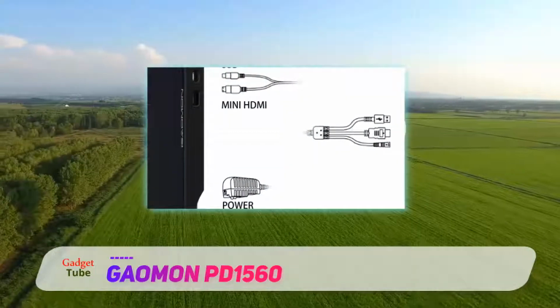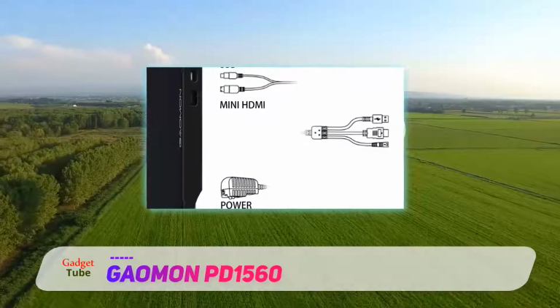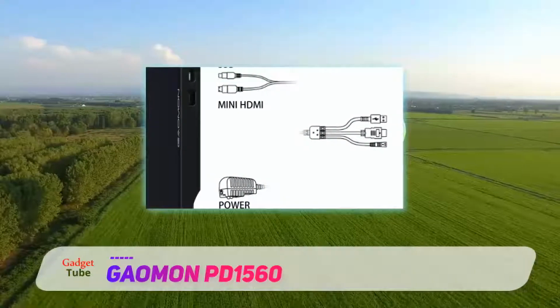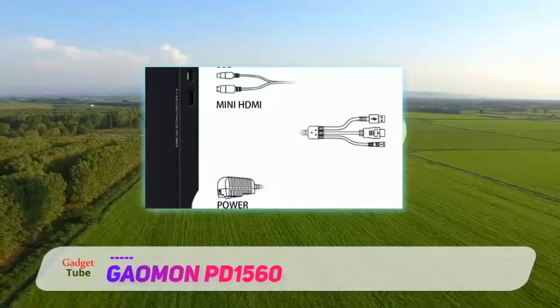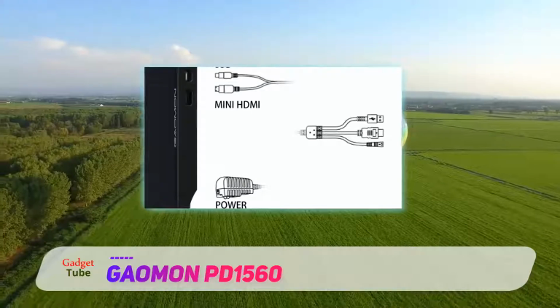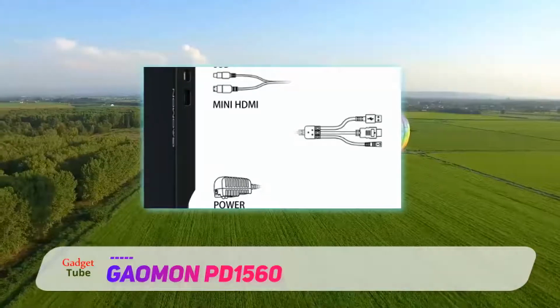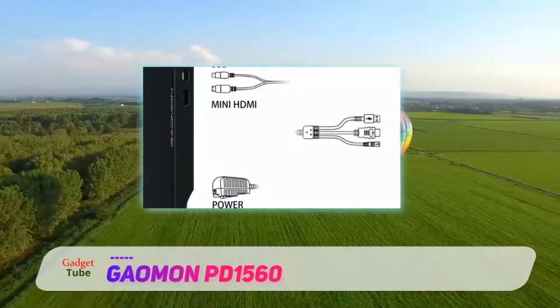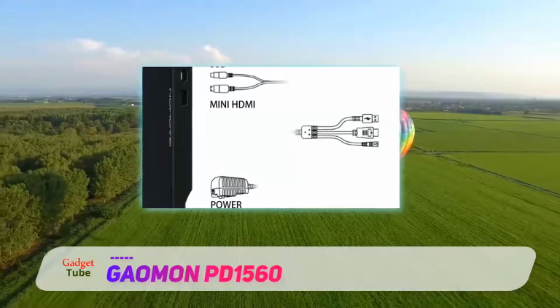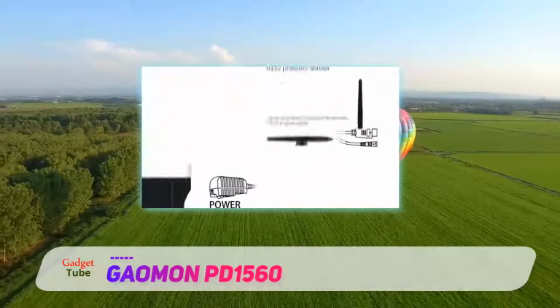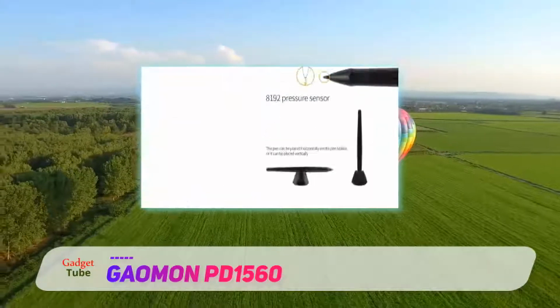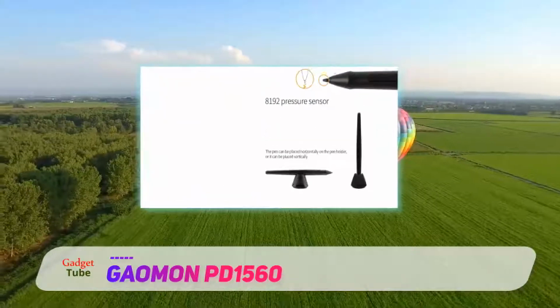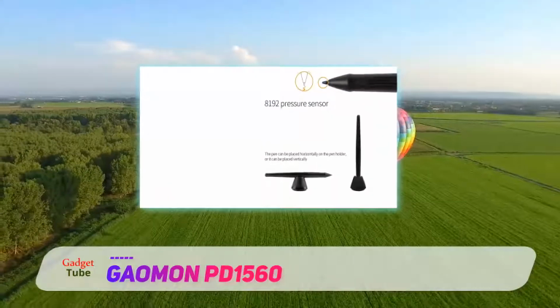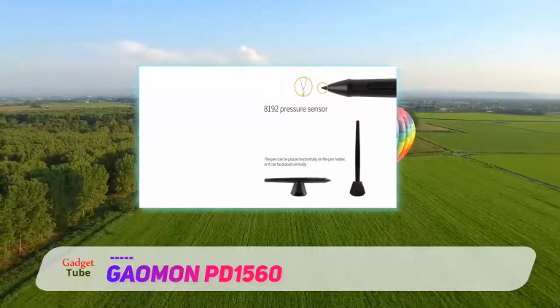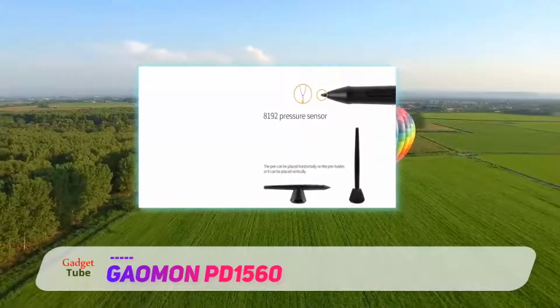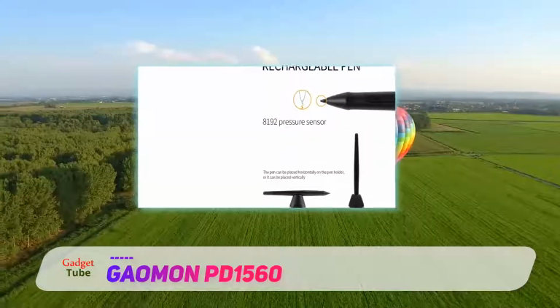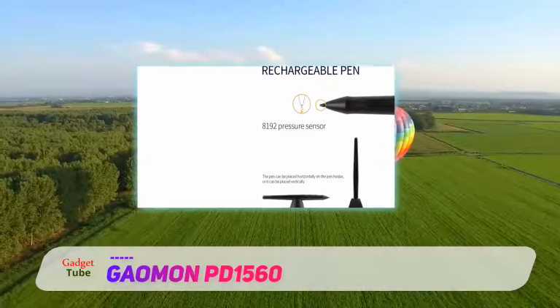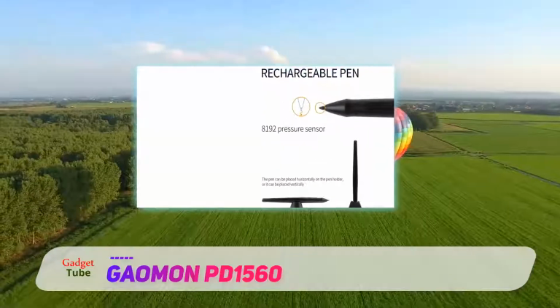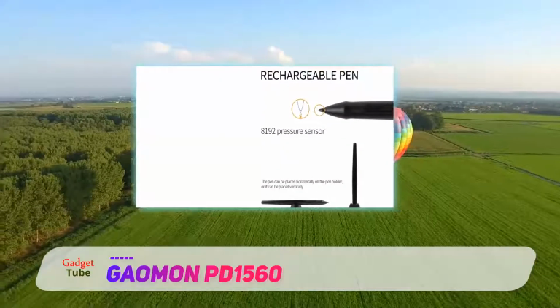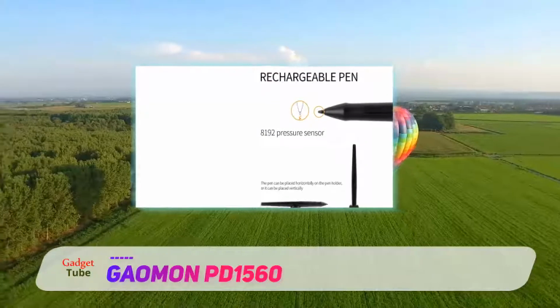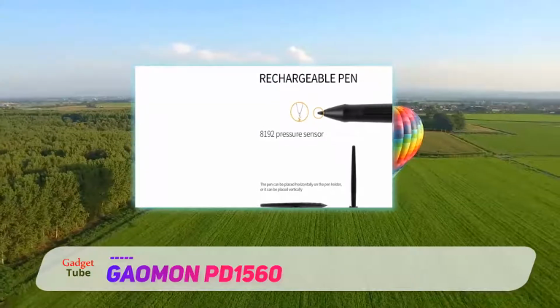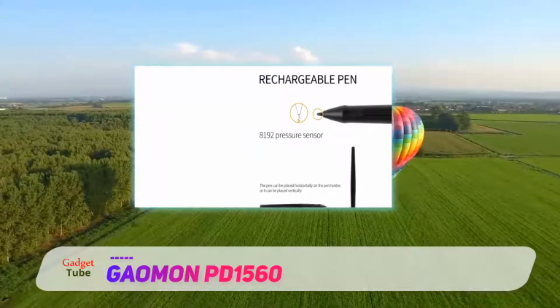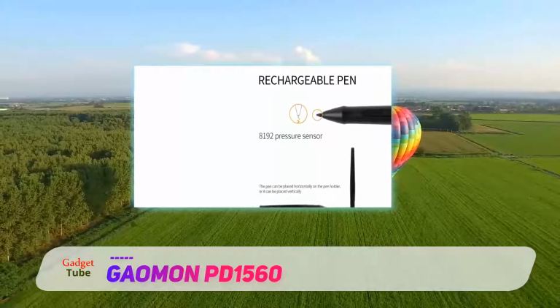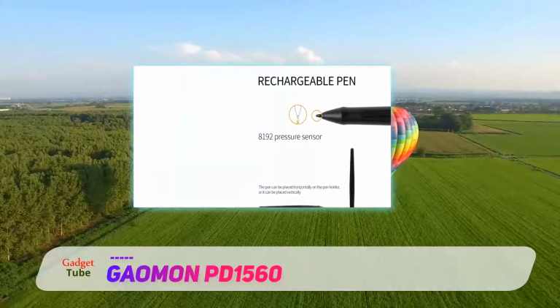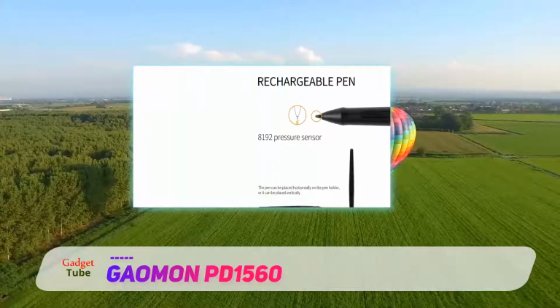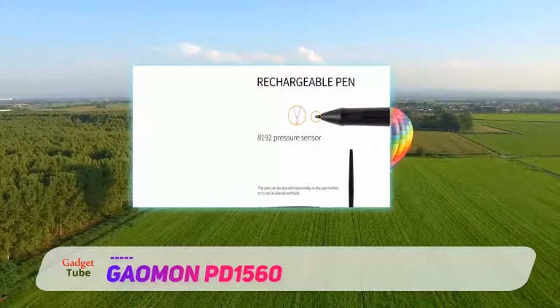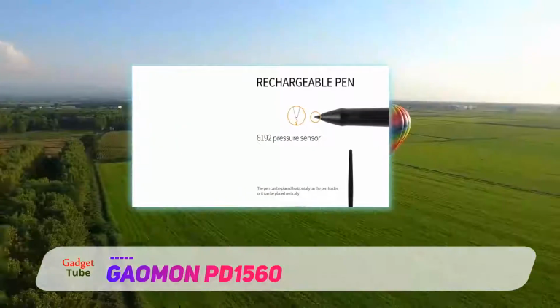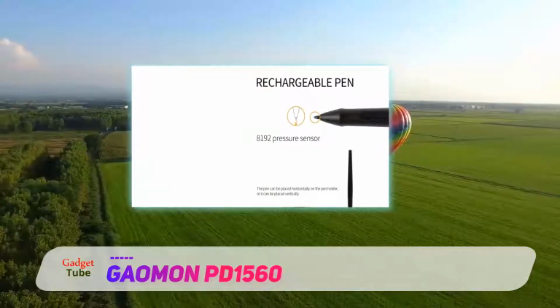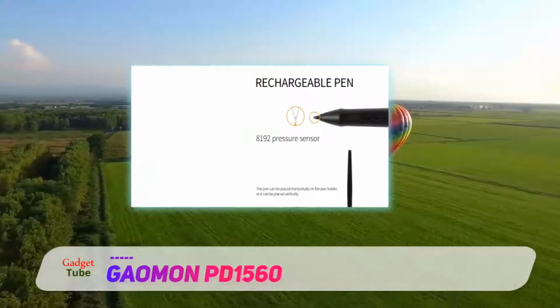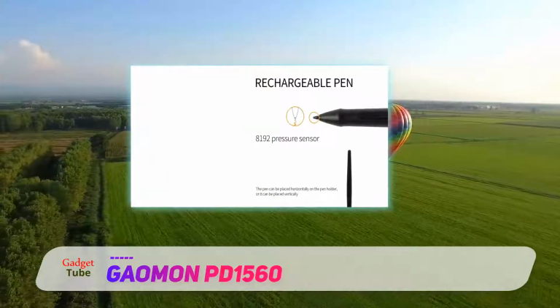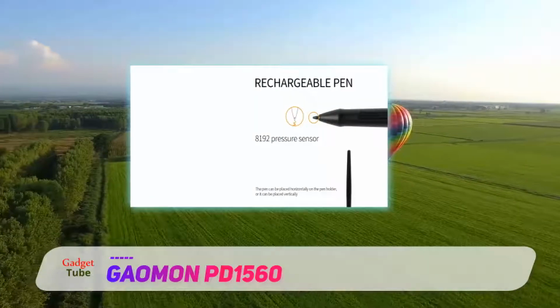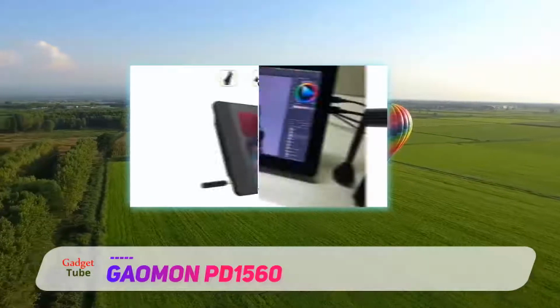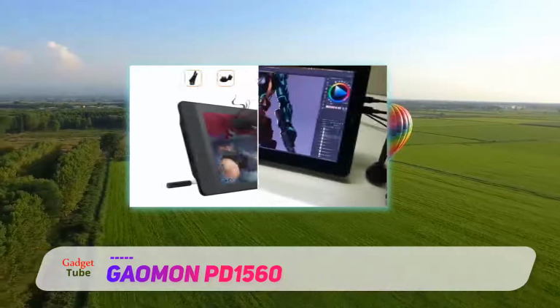Precise and natural pen pressure control to speed up and boost your drawing efficiency would definitely interest you, as this tablet has an 8192 level pressure-sensitive rechargeable pen to do so.